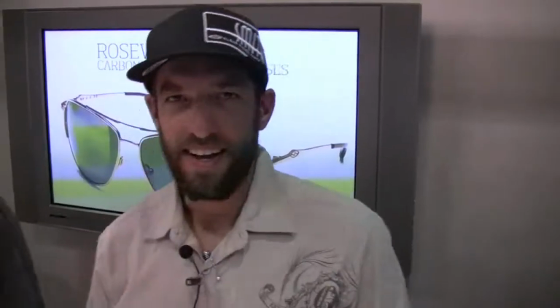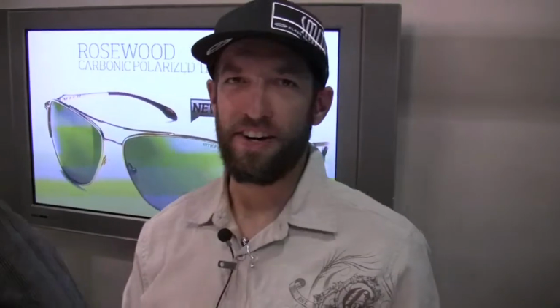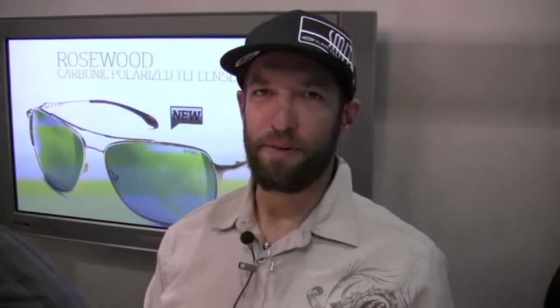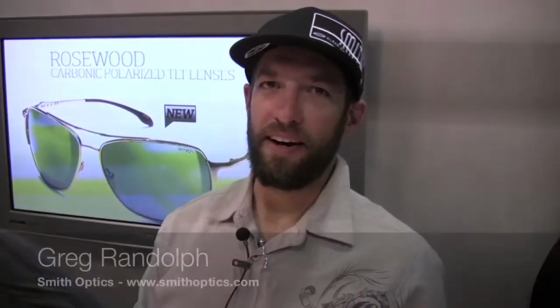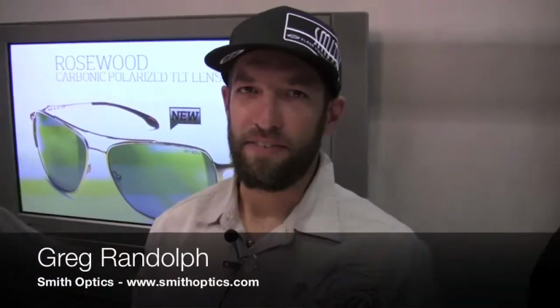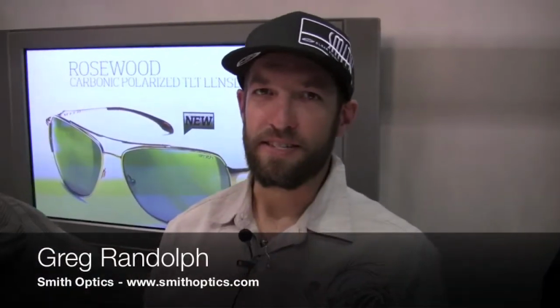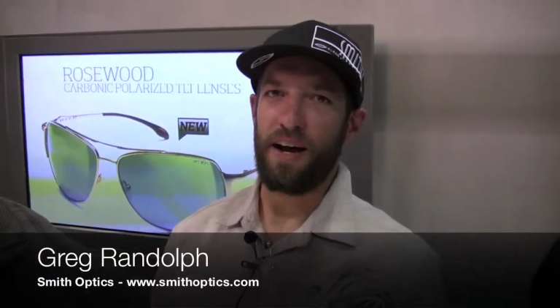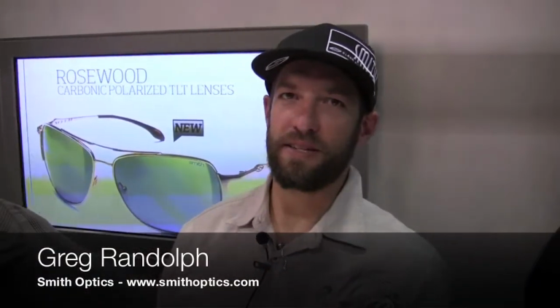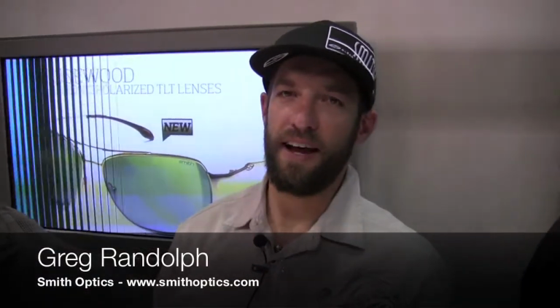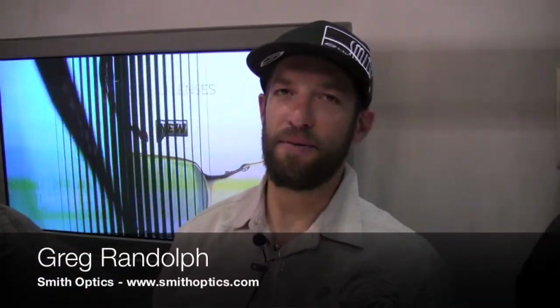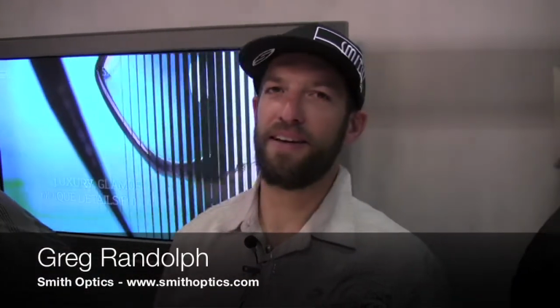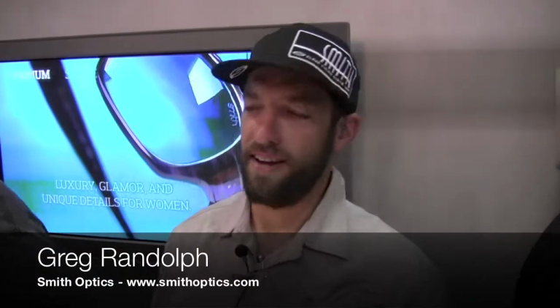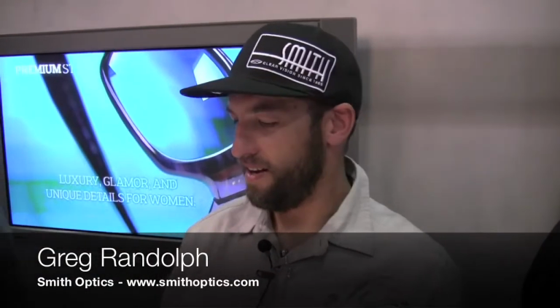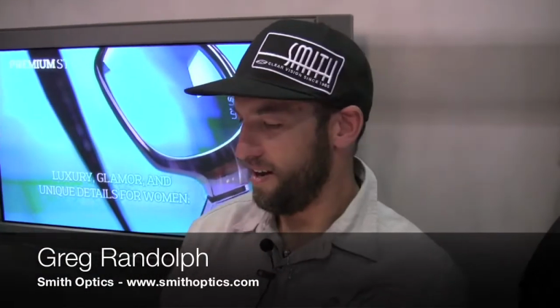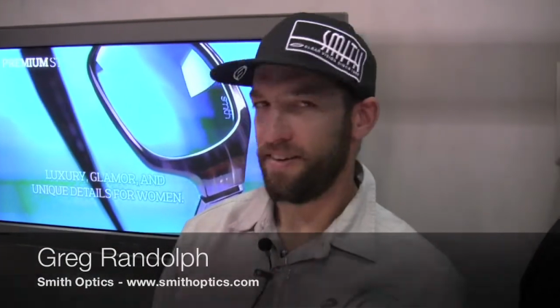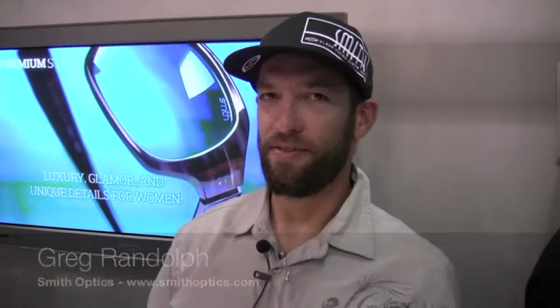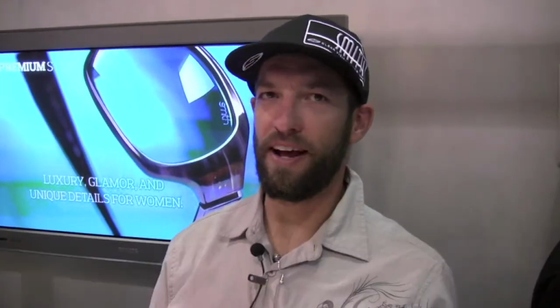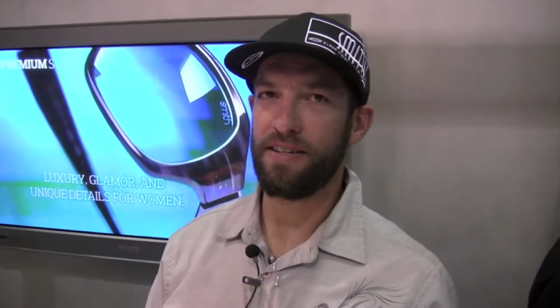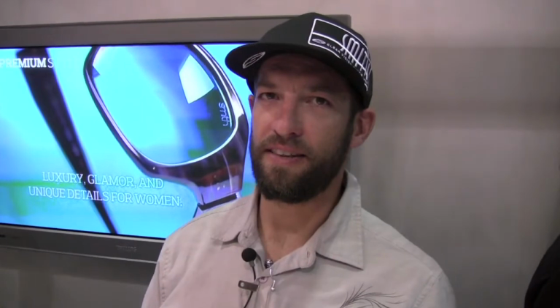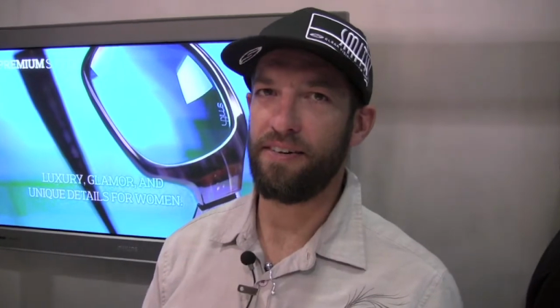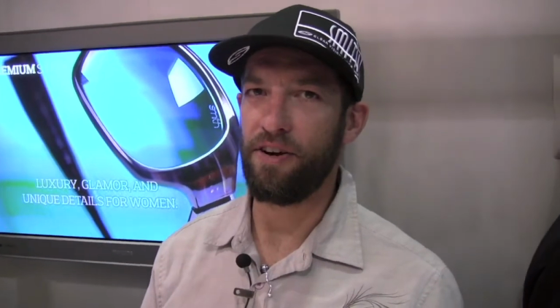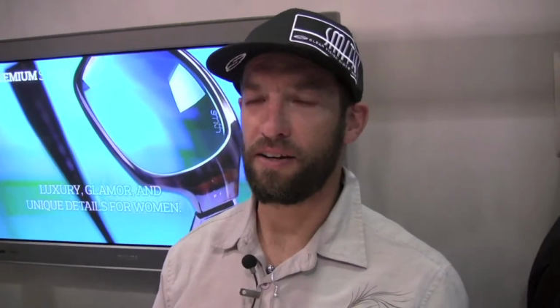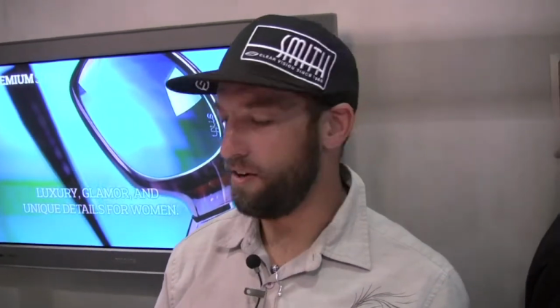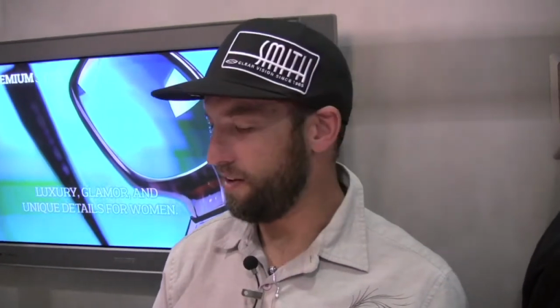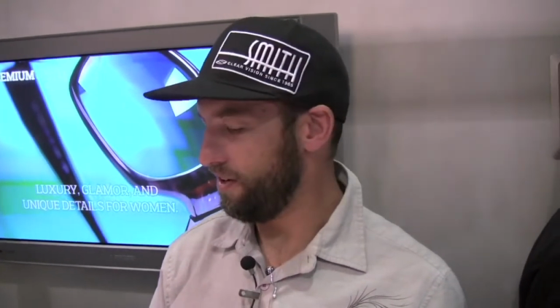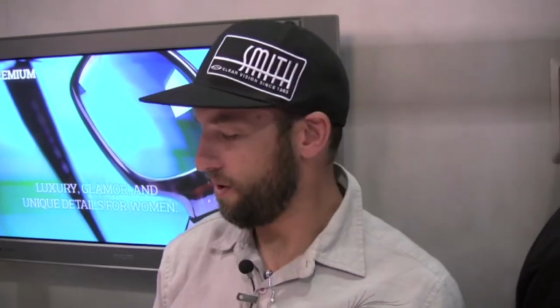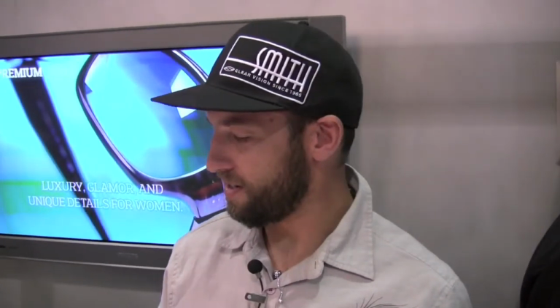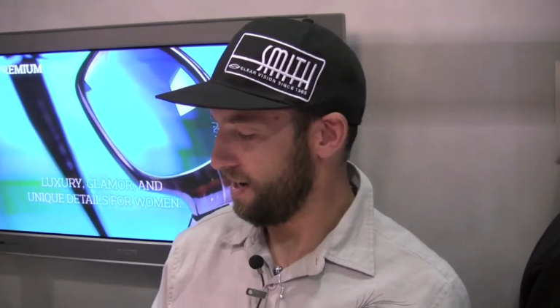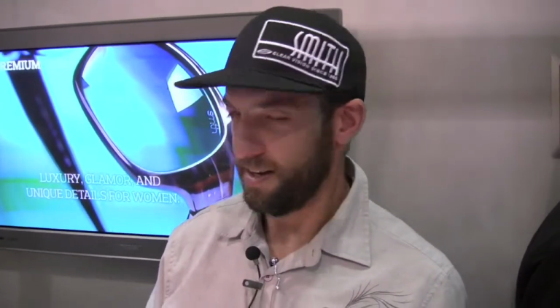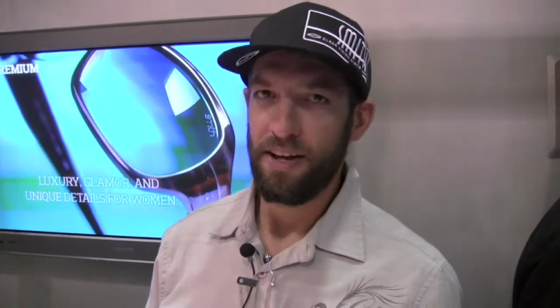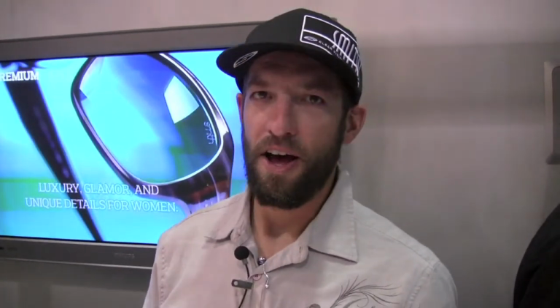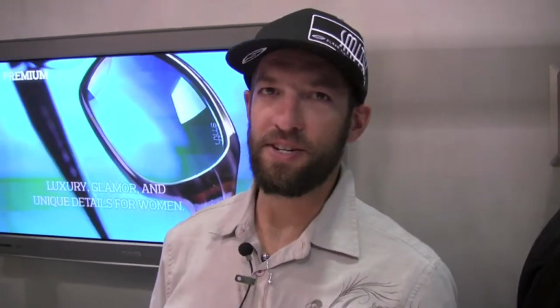How's it going? I'm Greg Grandoff here at Smith Optics at Interbike, and for all the guys out there reading Road Bike Review, we've got a few new products of interest.